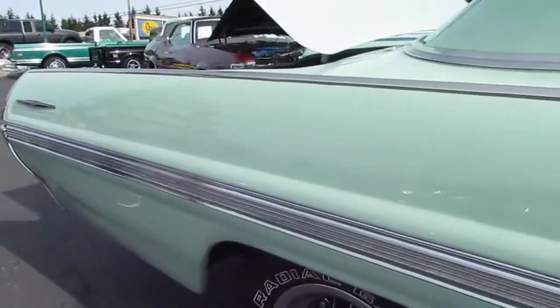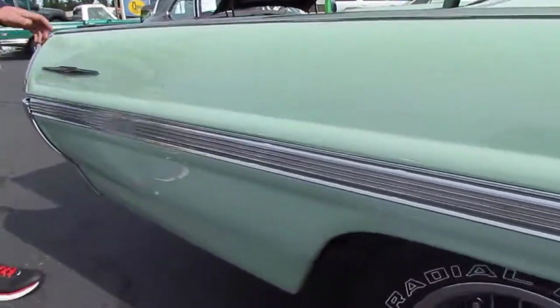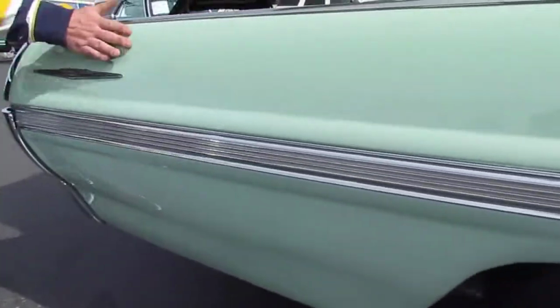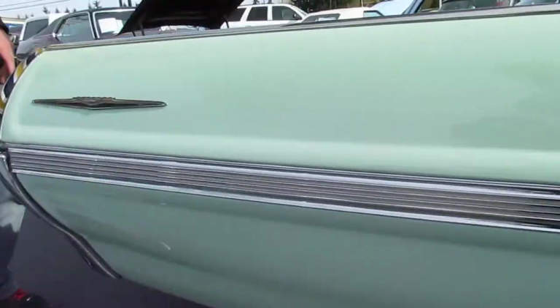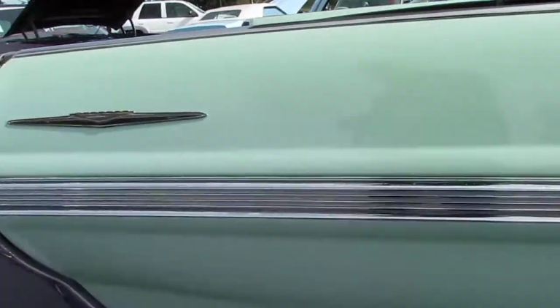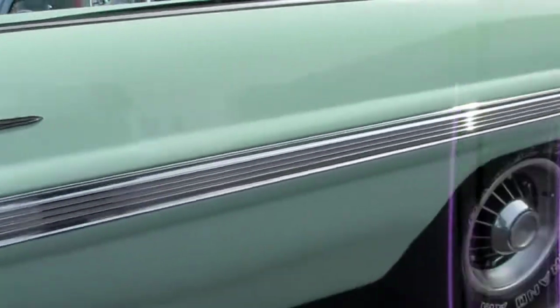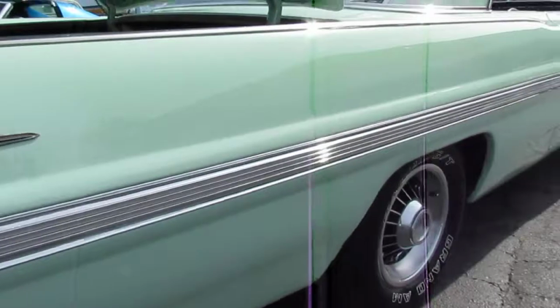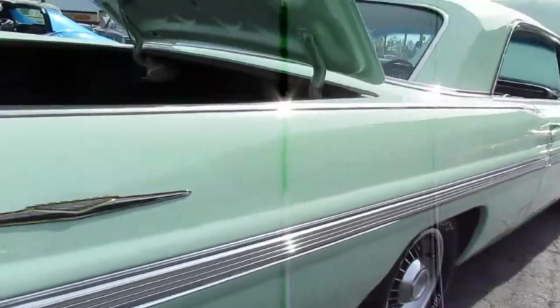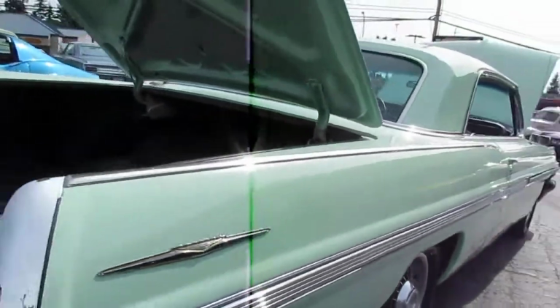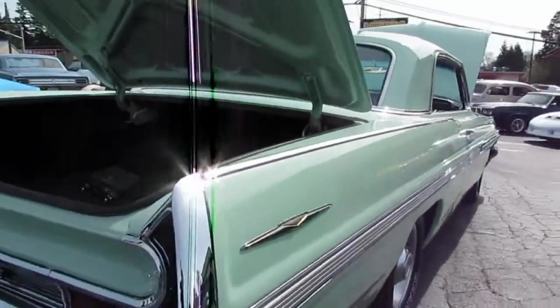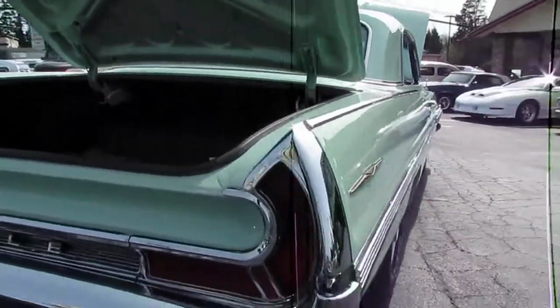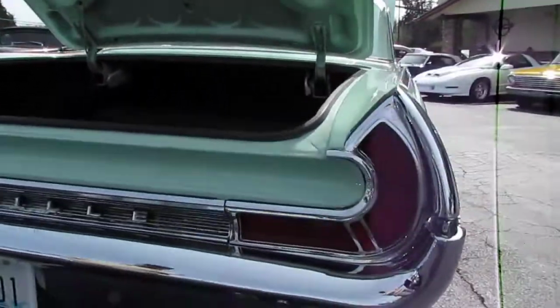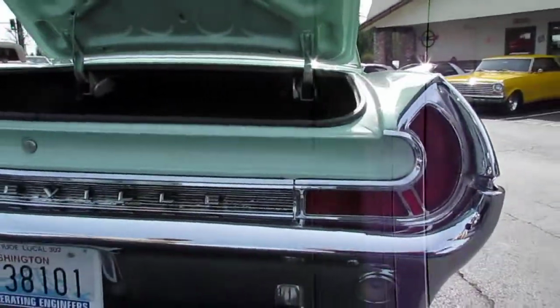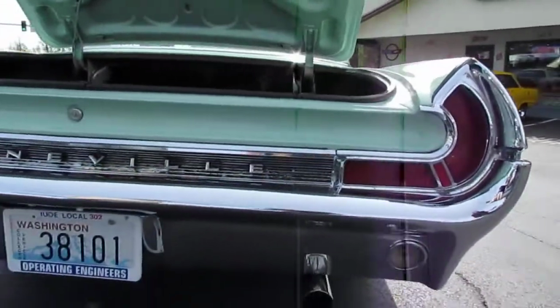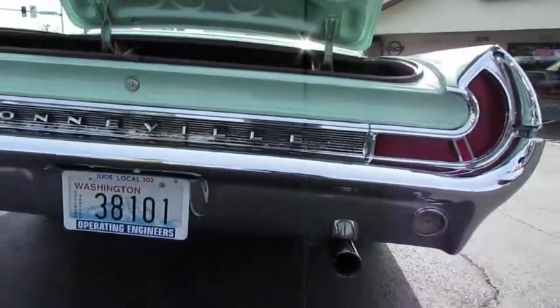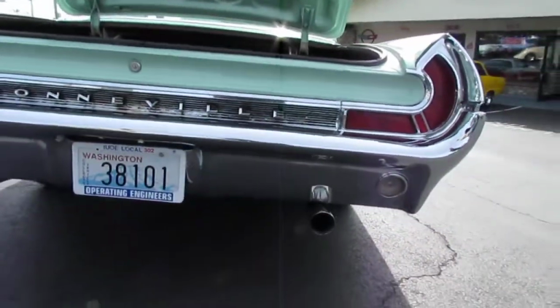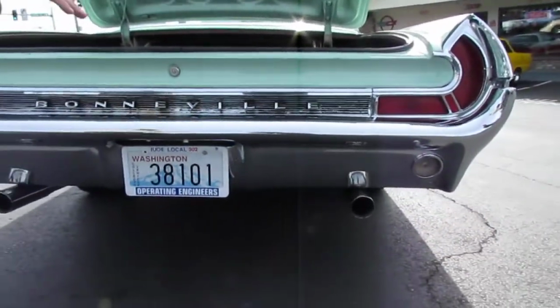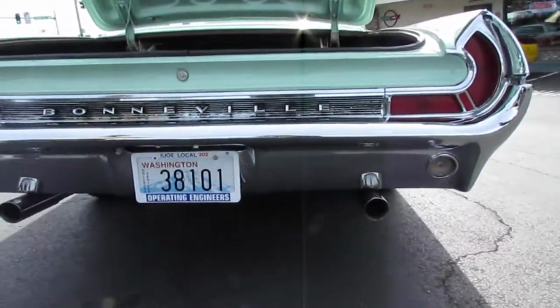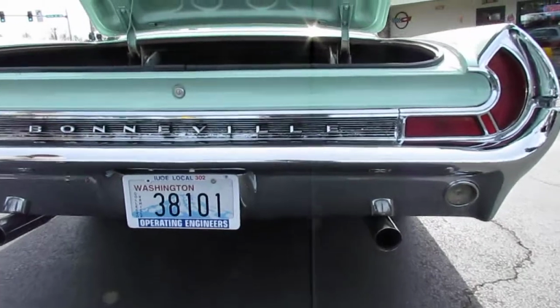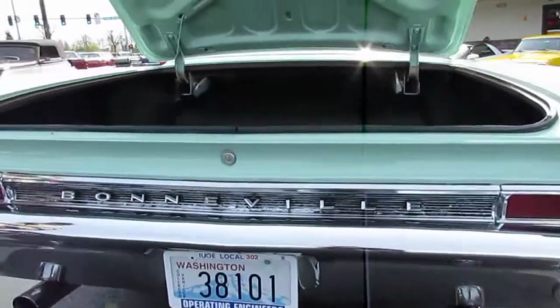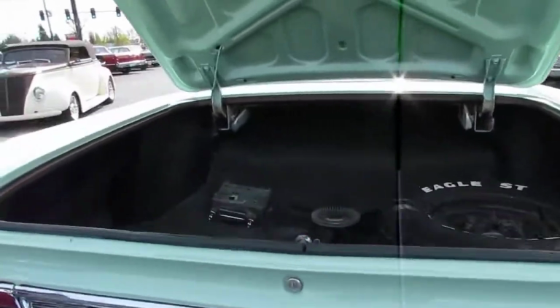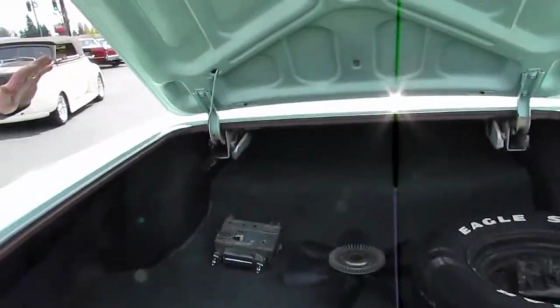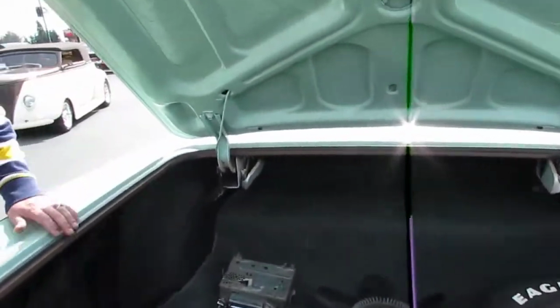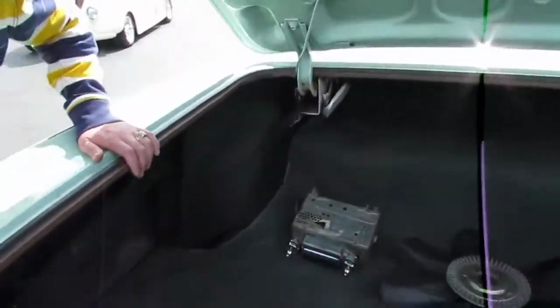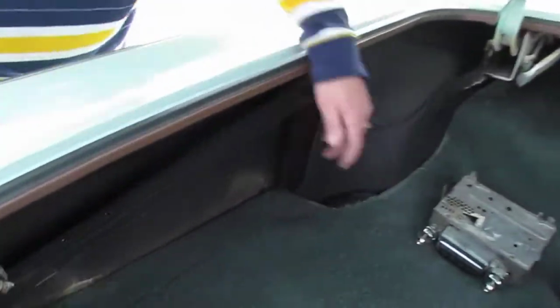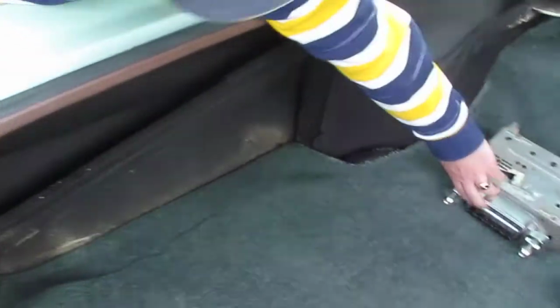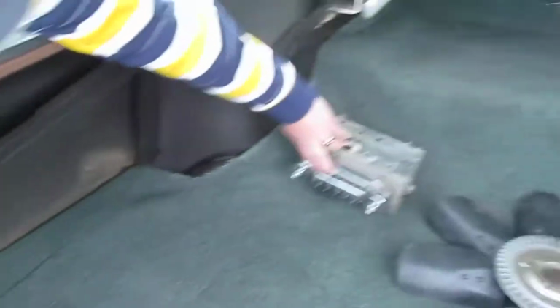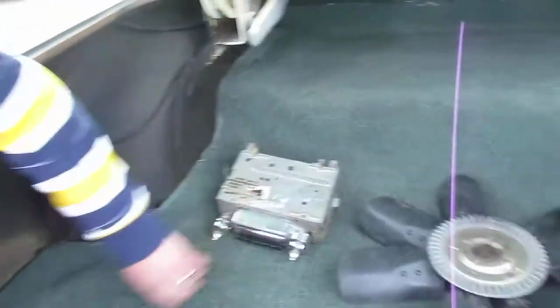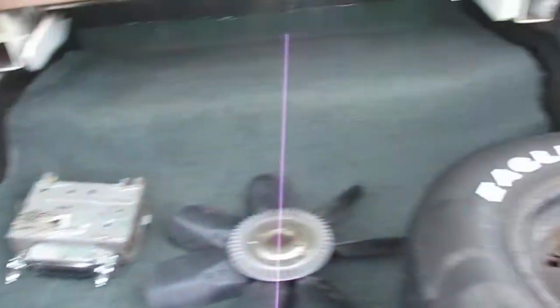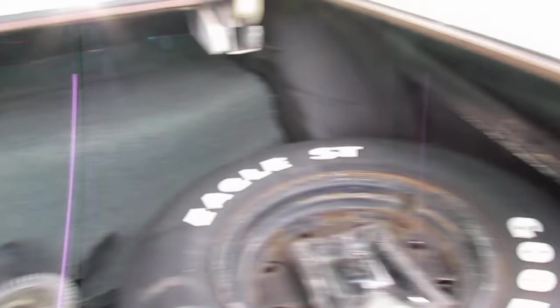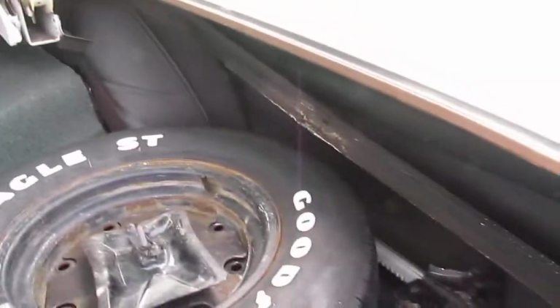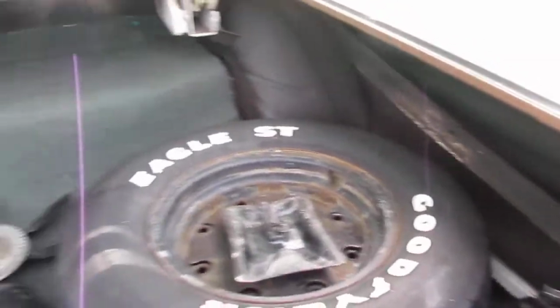Nice and straight going down this car. Super huge trunk. Factory steering radio goes with it.